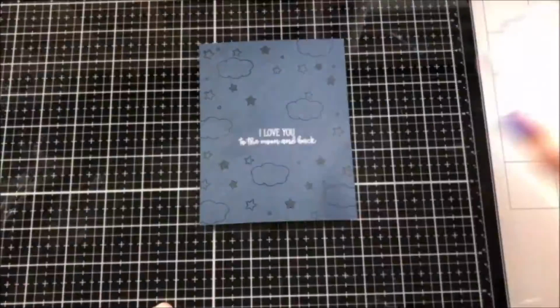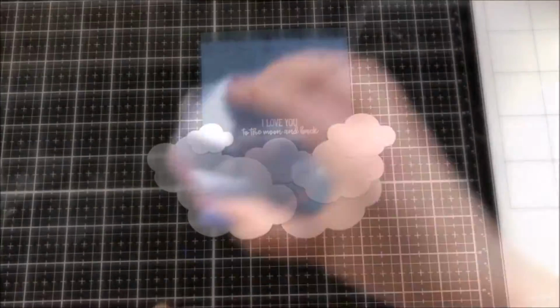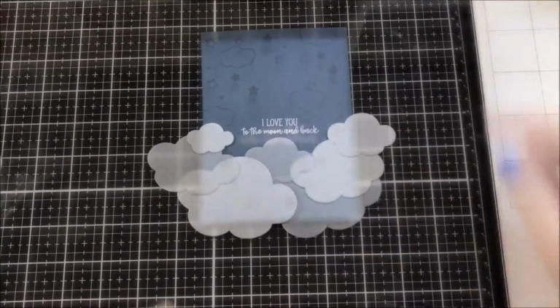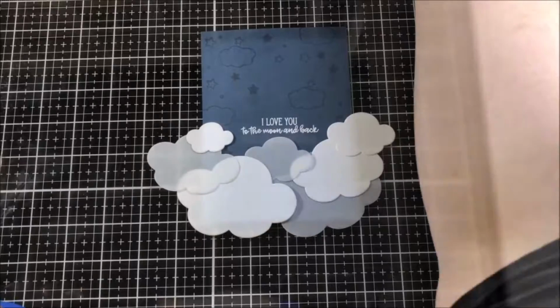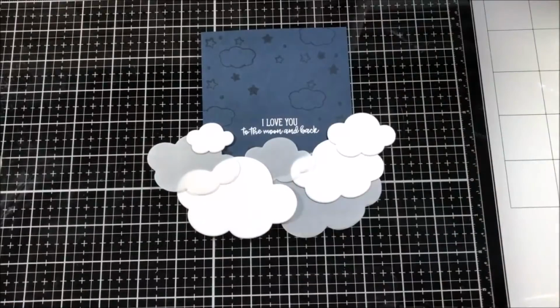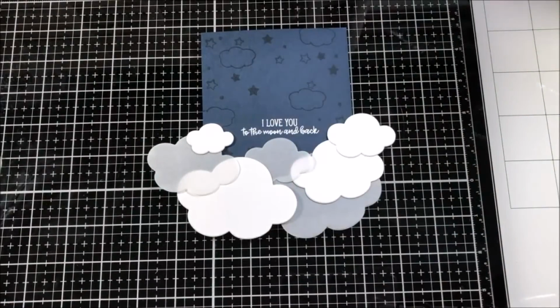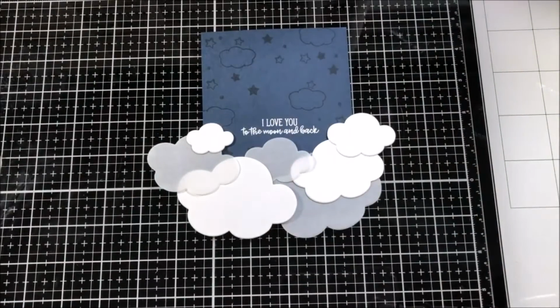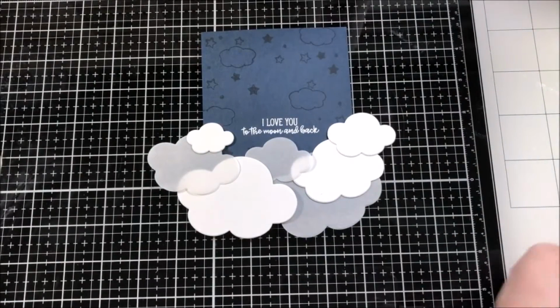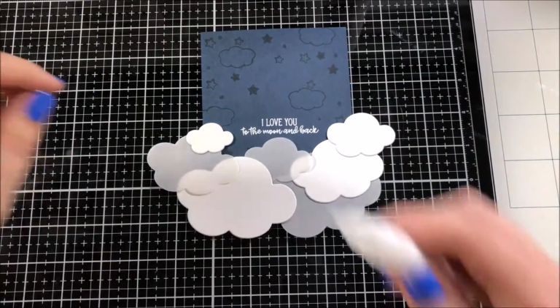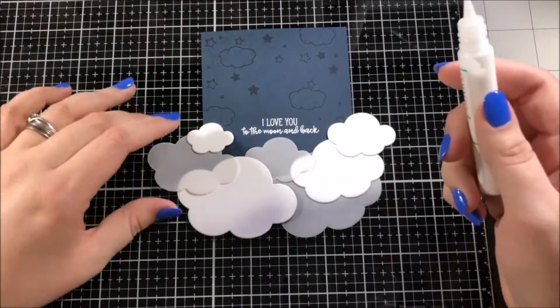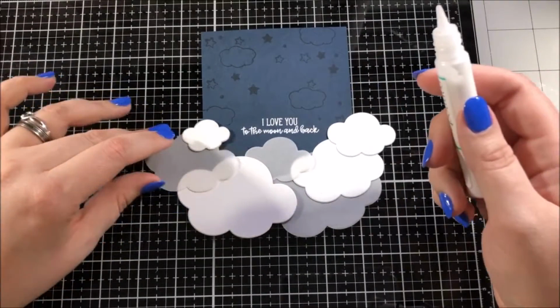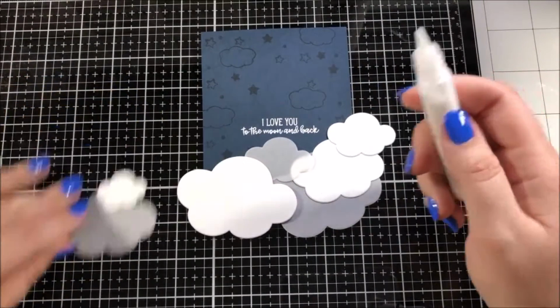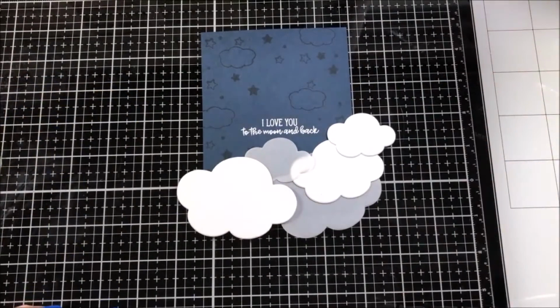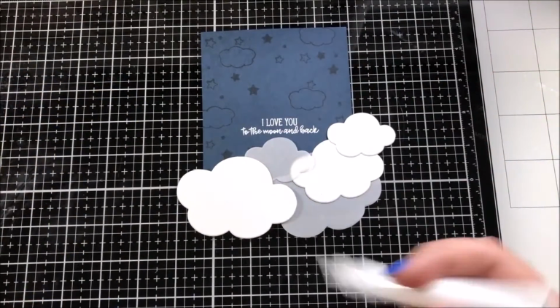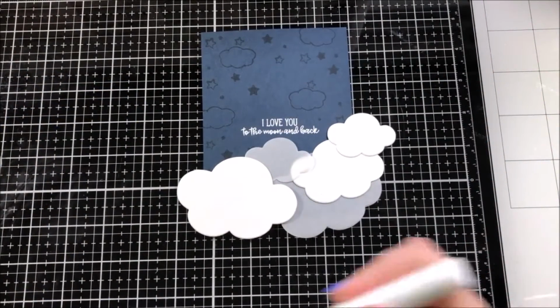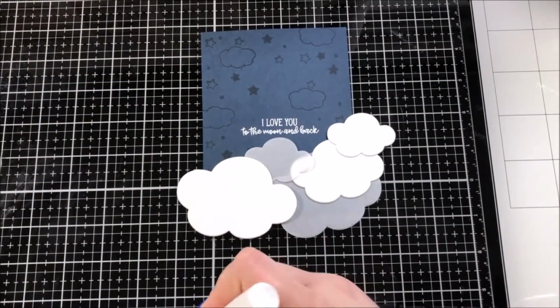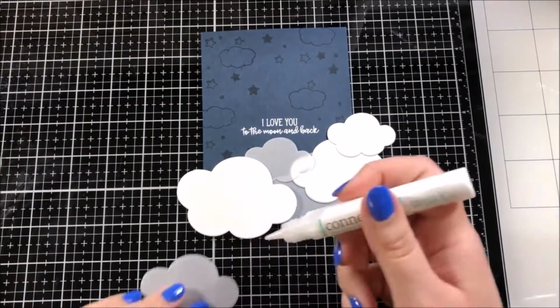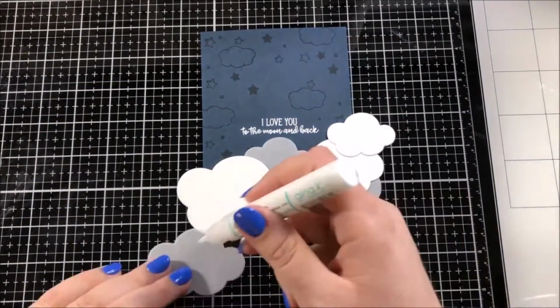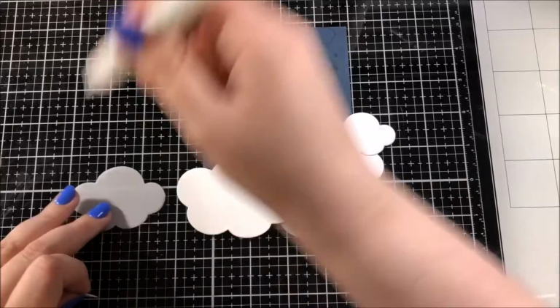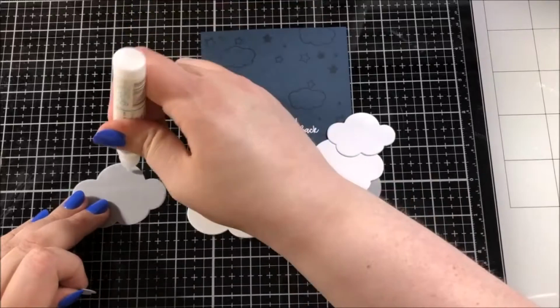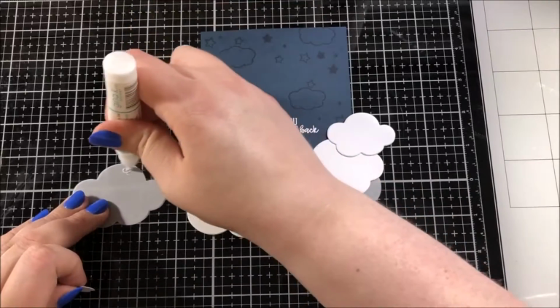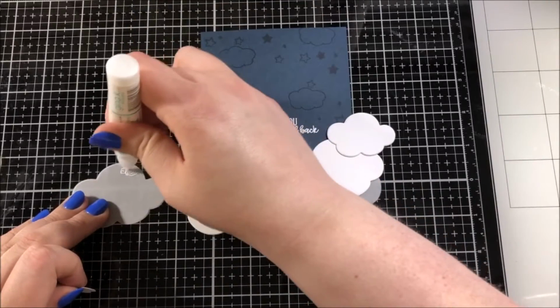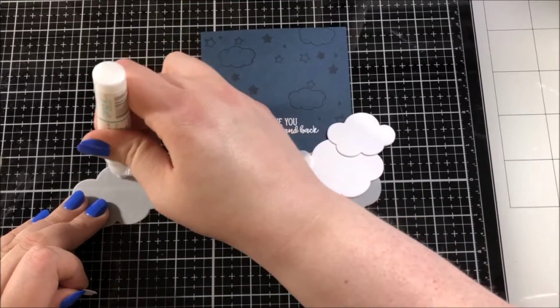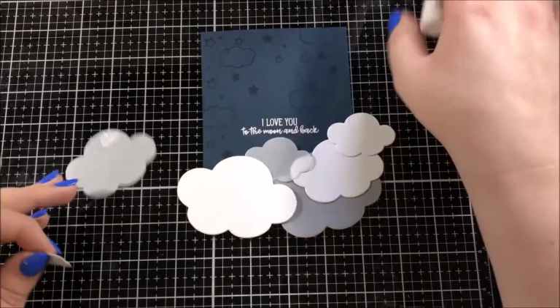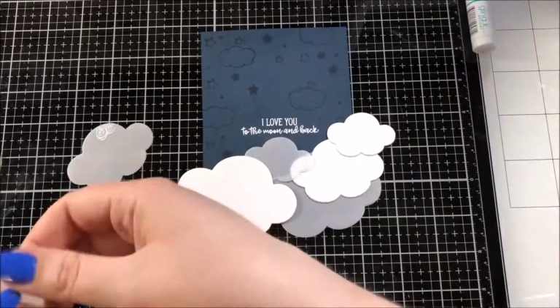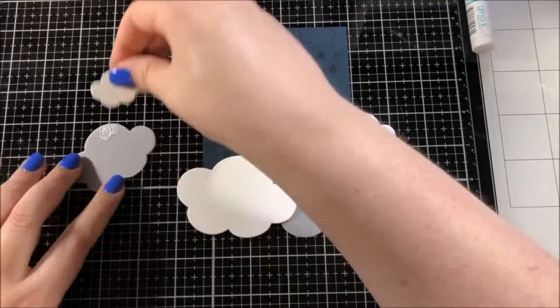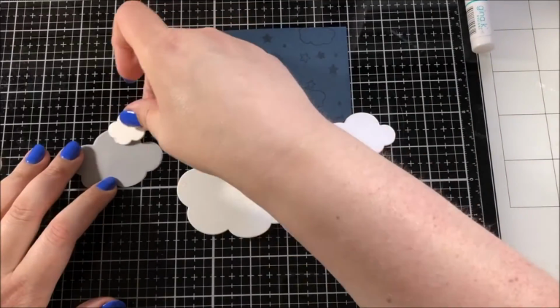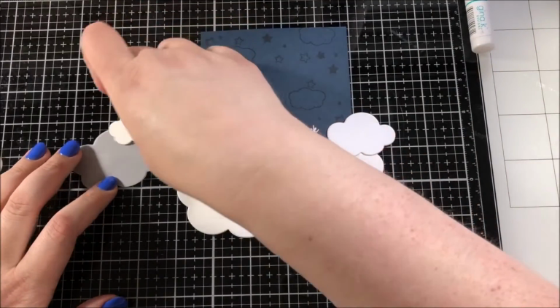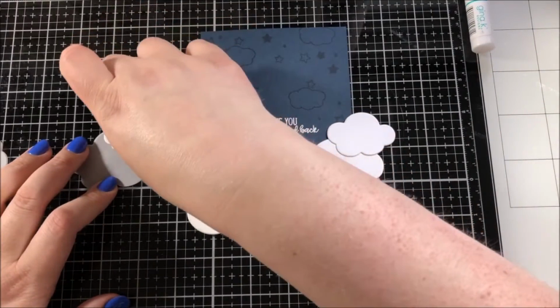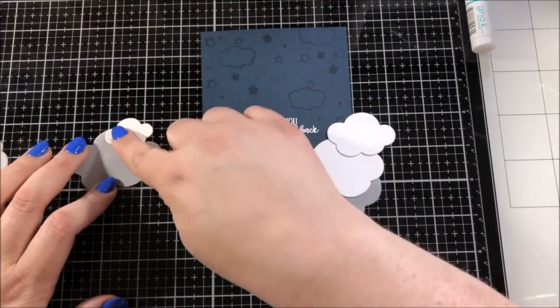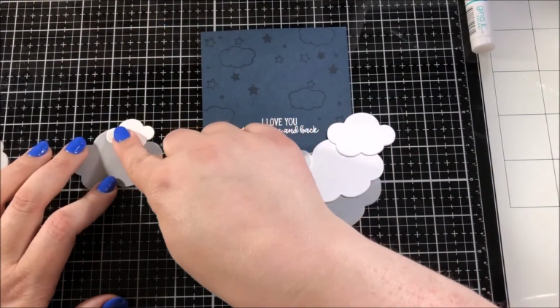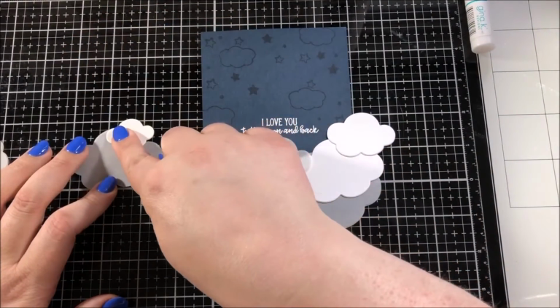The next thing that I did is I took out the cloud infinity die set from Hero Arts and I cut out a whole bunch of different size clouds using Neenah white cardstock as well as some vellum.